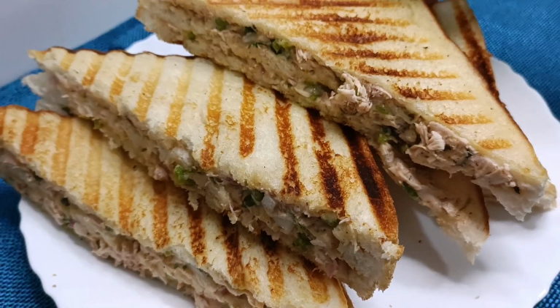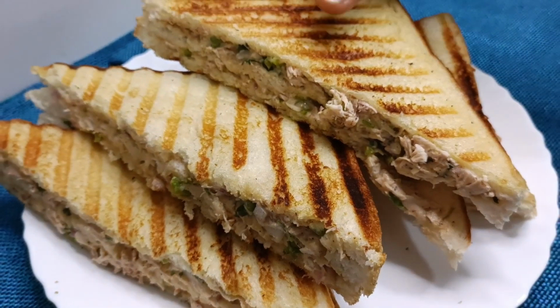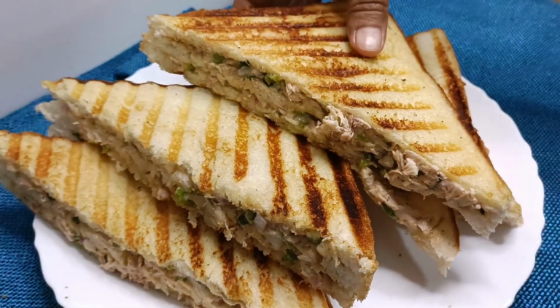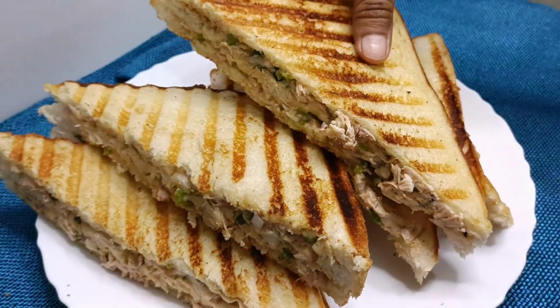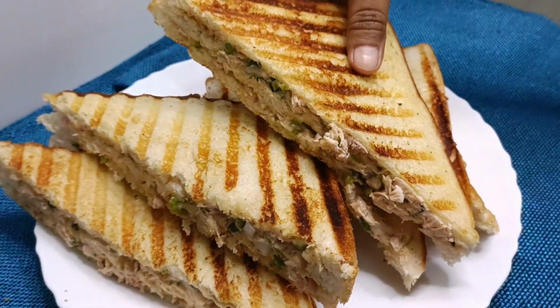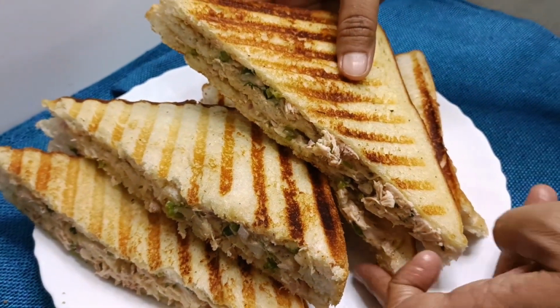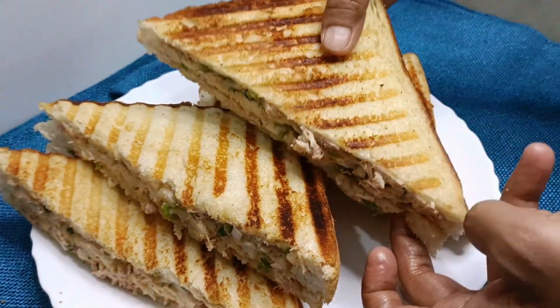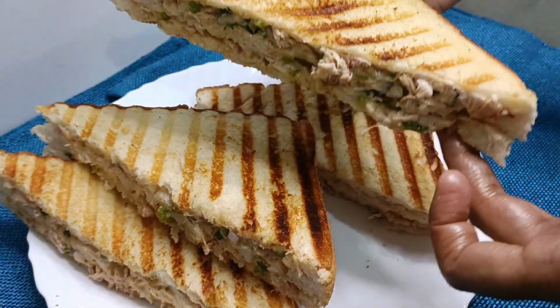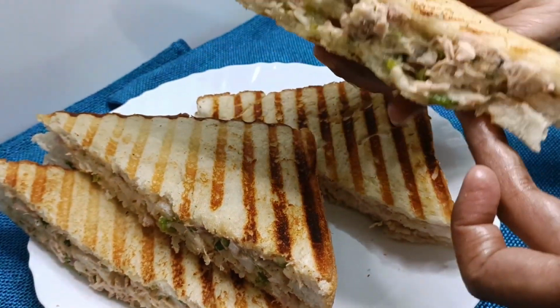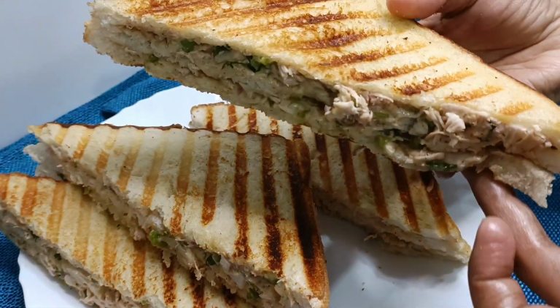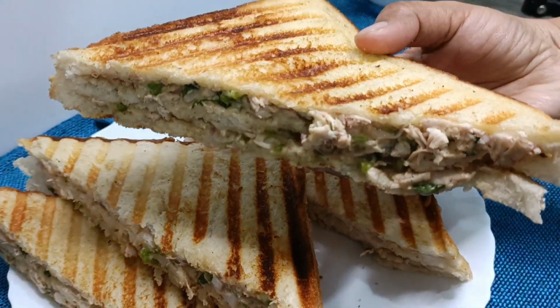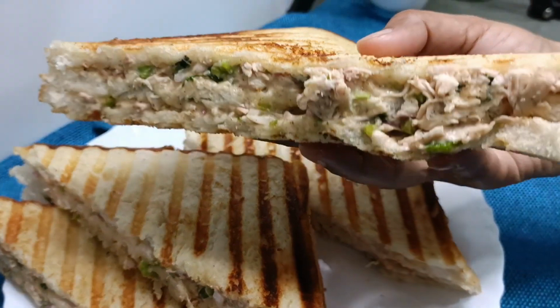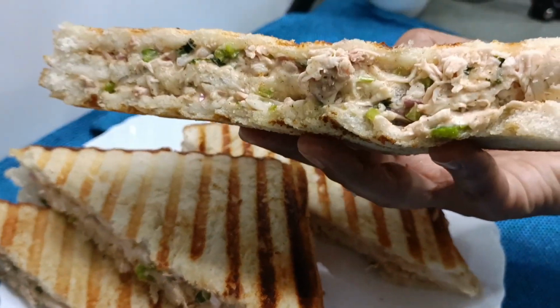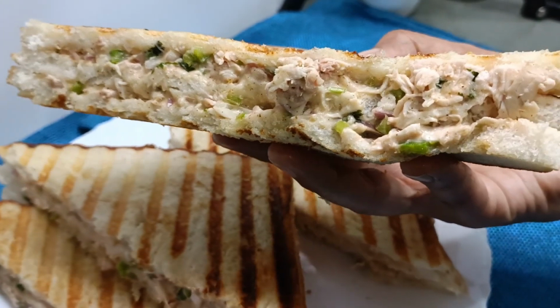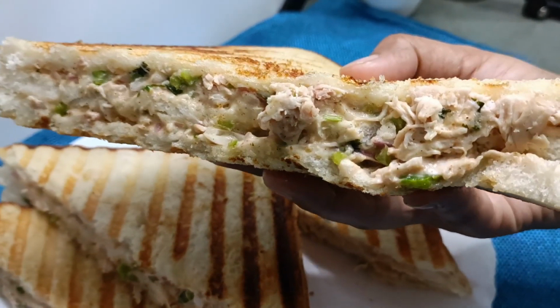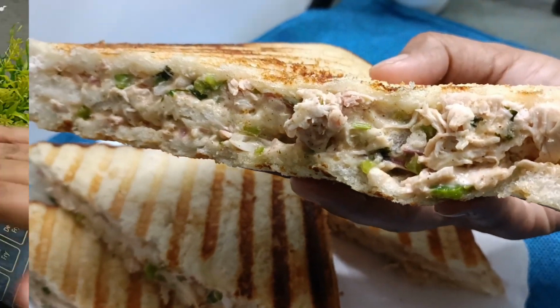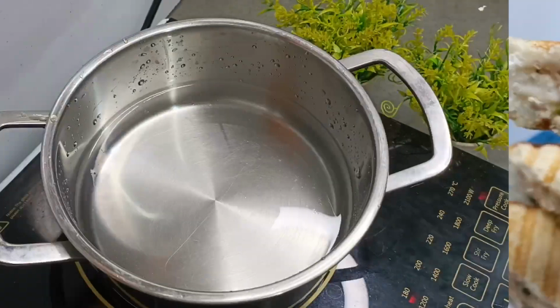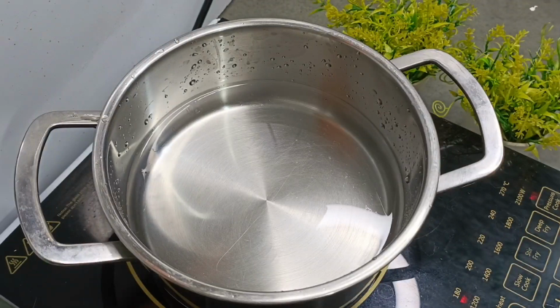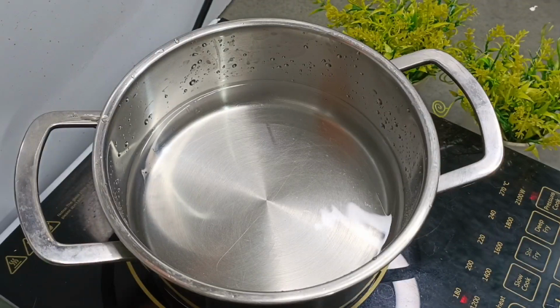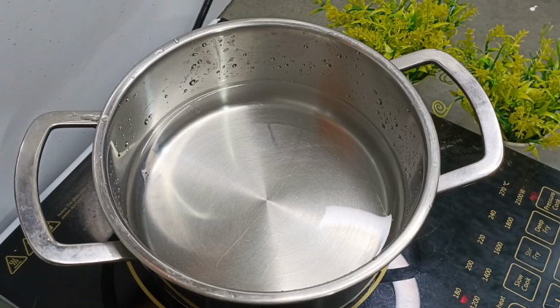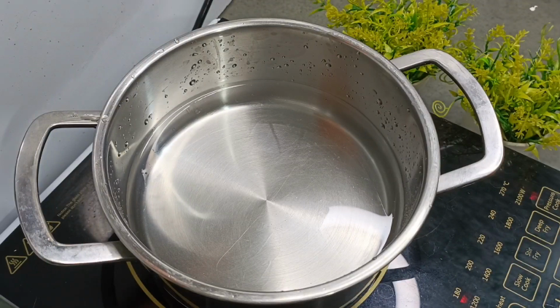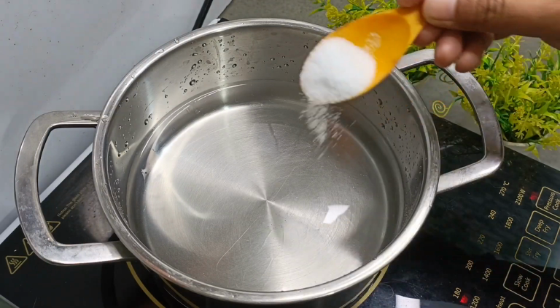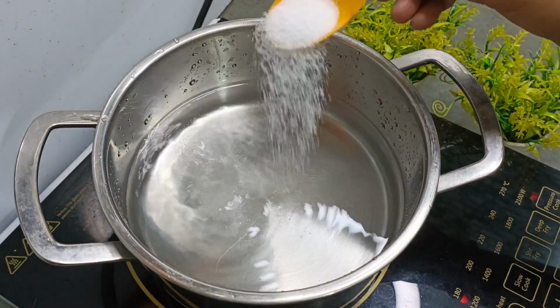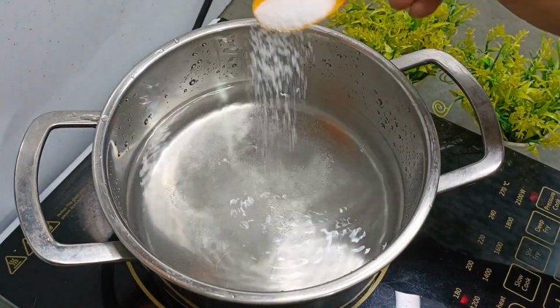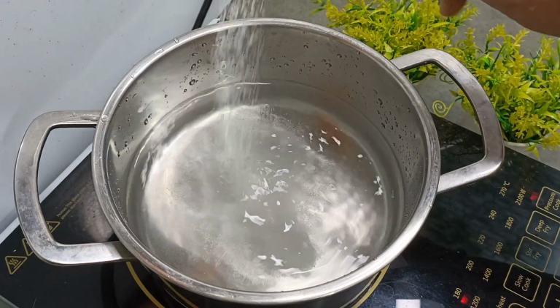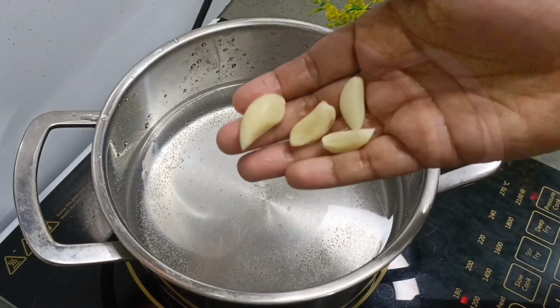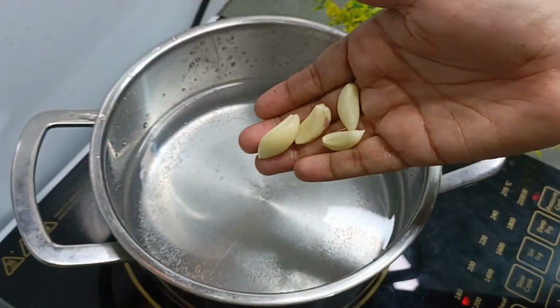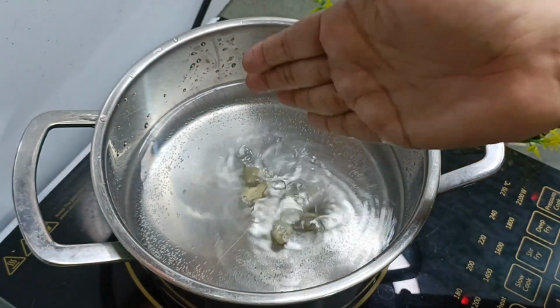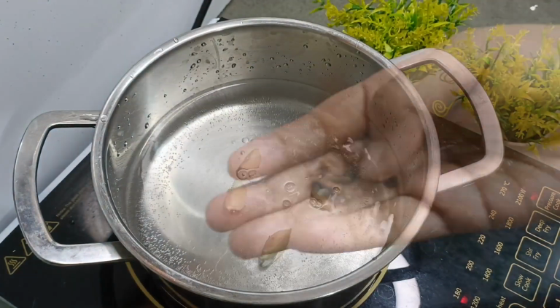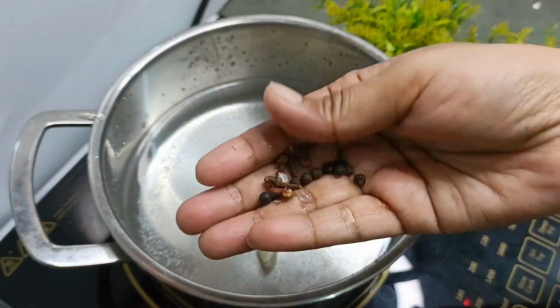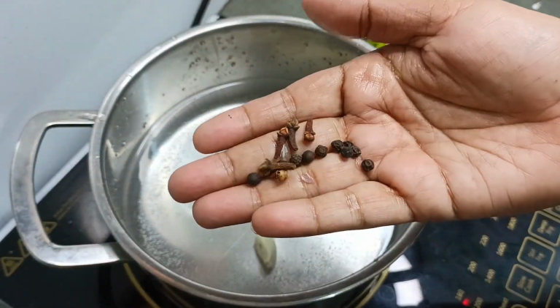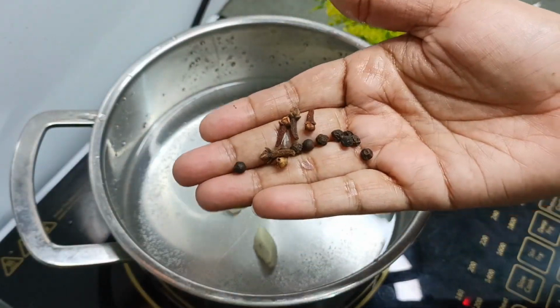Hey guys, so today we make a chicken grilled sandwich which is also very easy to make at home. First of all, we will take a pan, we will put some water in it, we will put some salt in it.